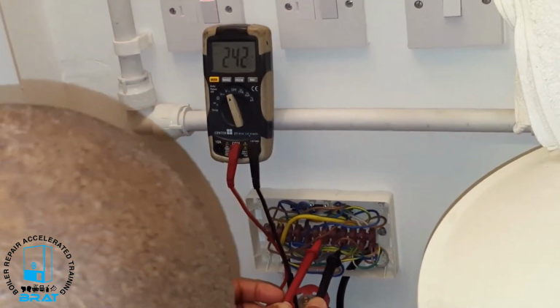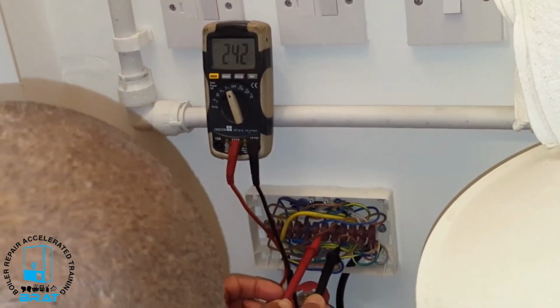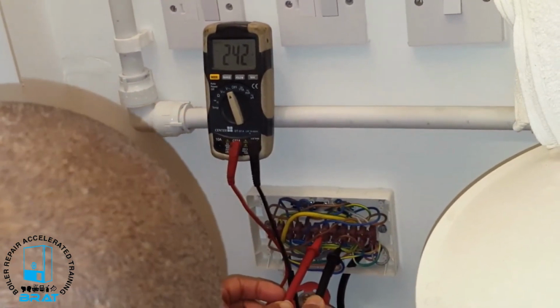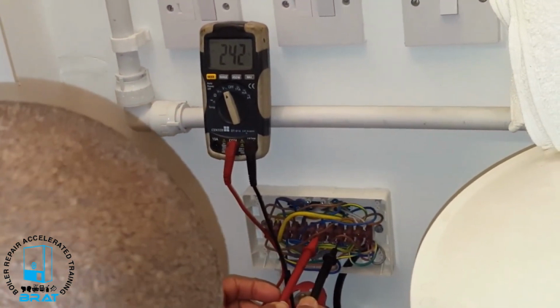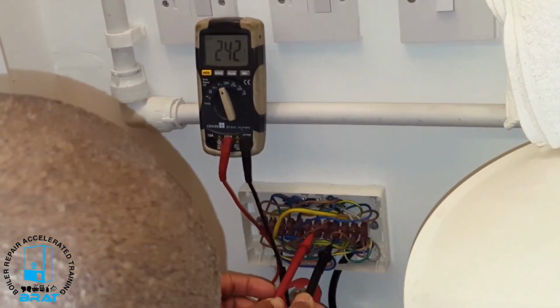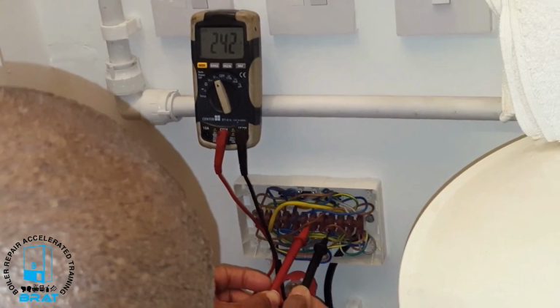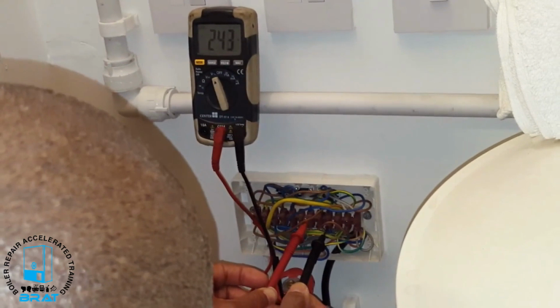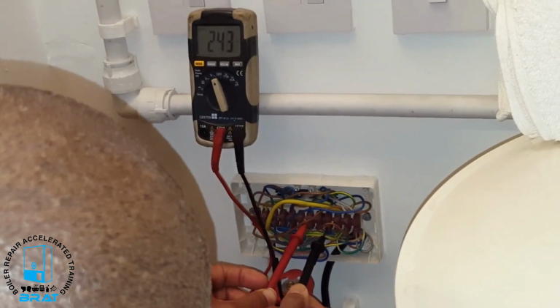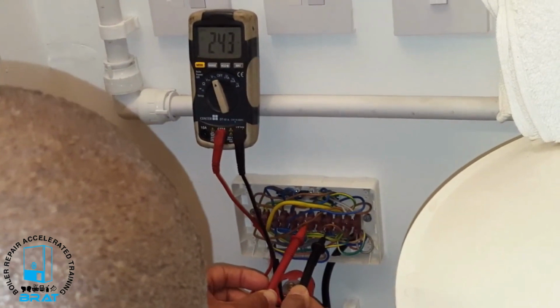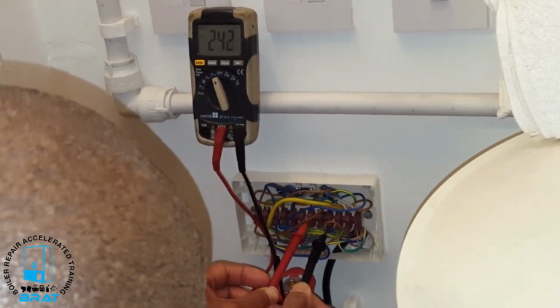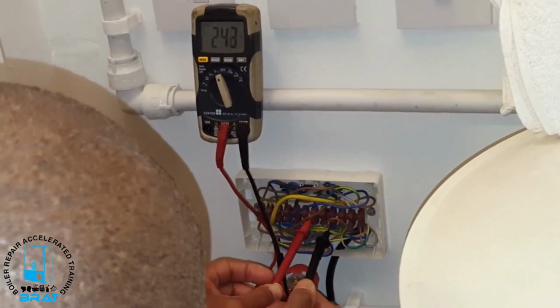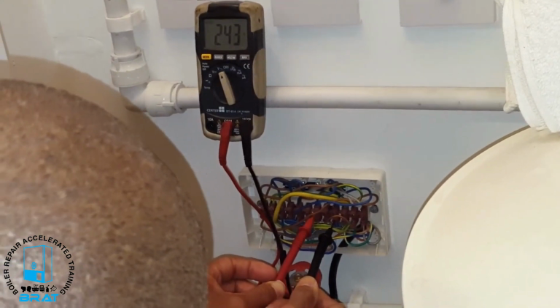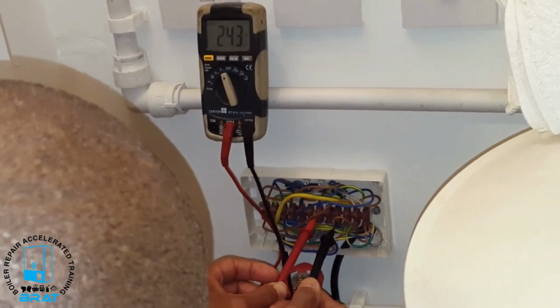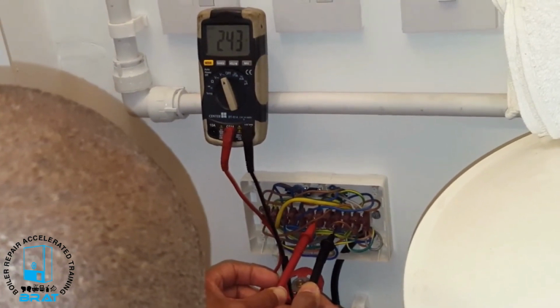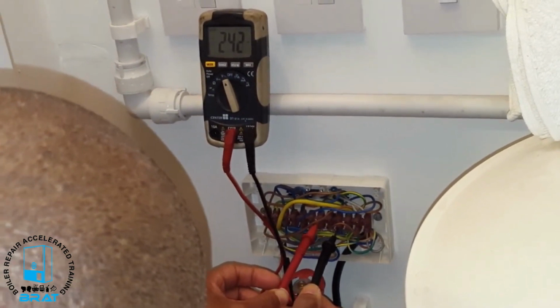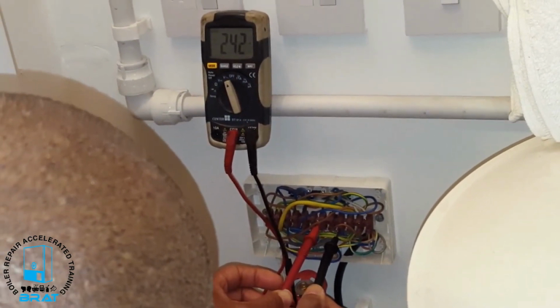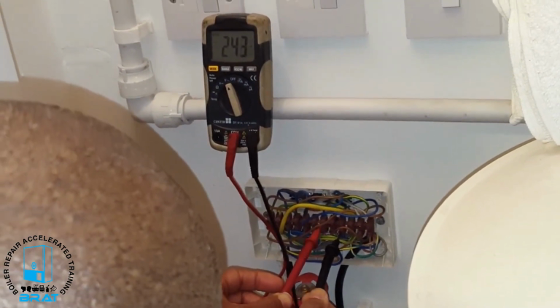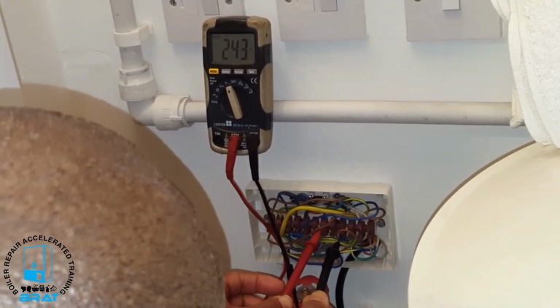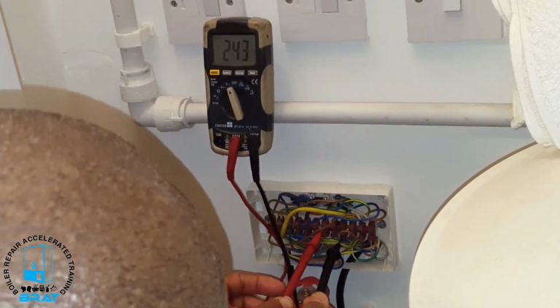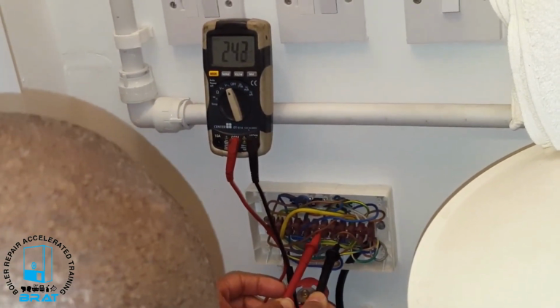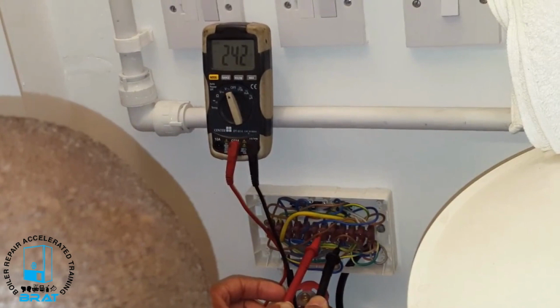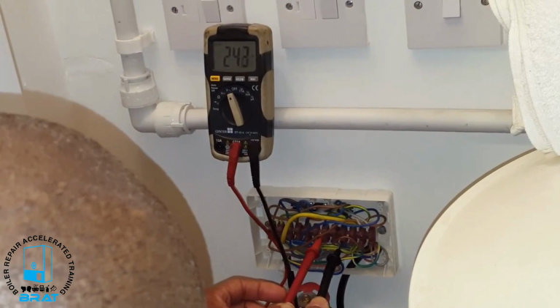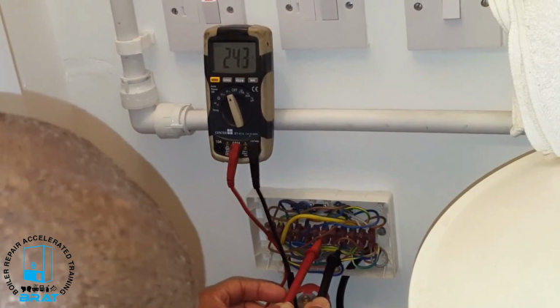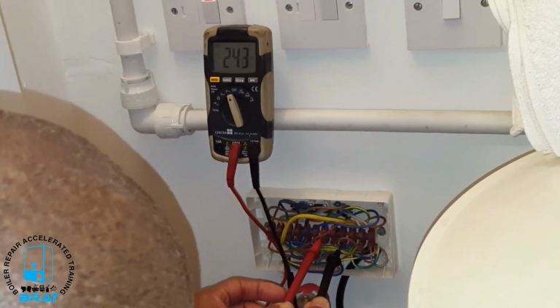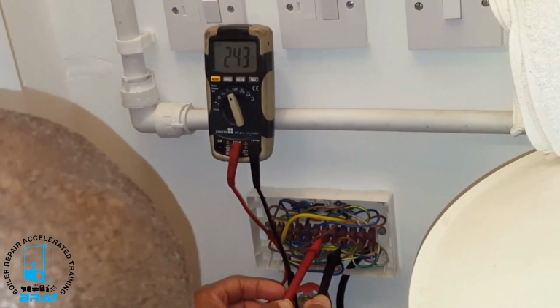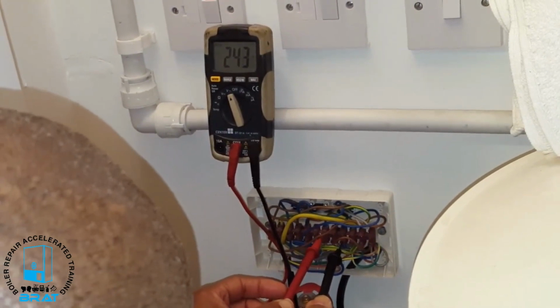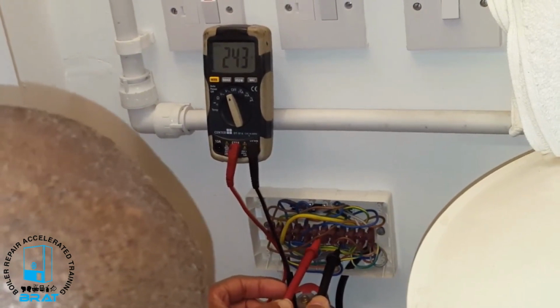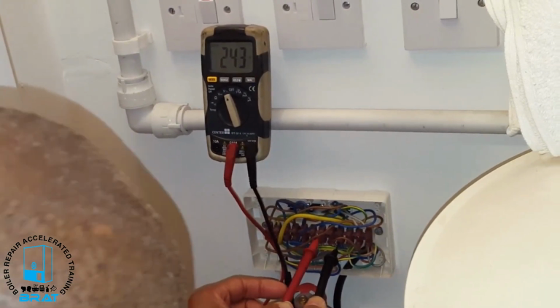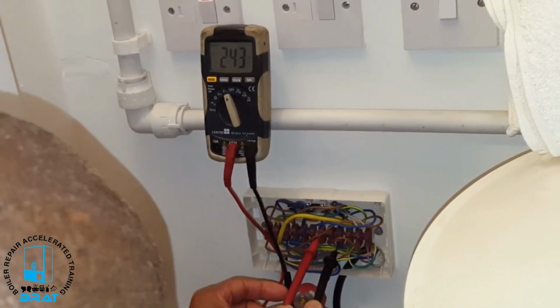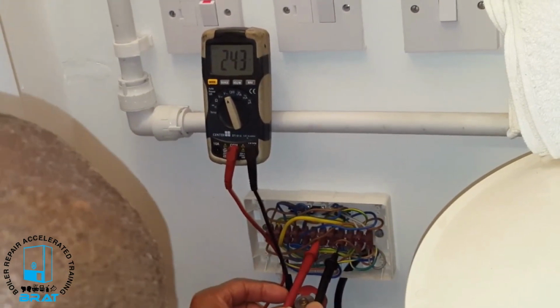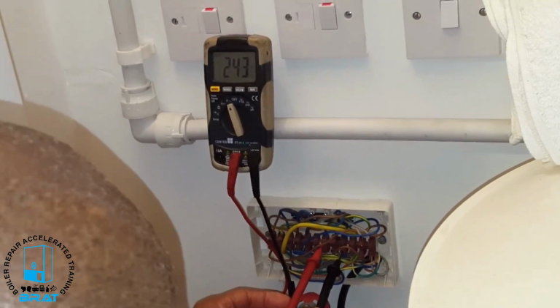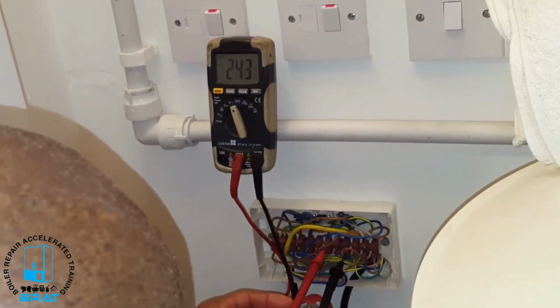So that means it is the motorized valve that's at fault. We're going to obviously turn everything off and change the motorized valve.